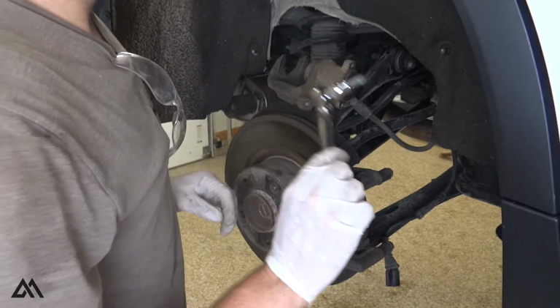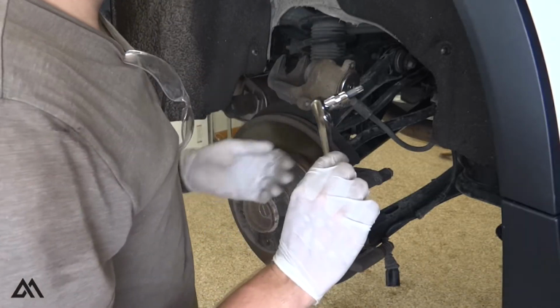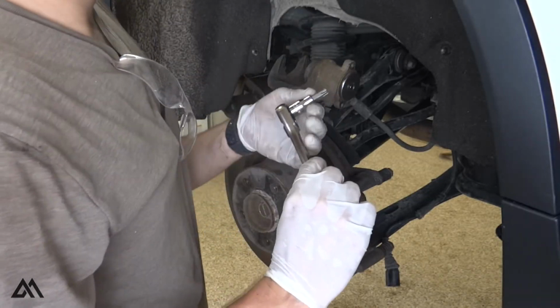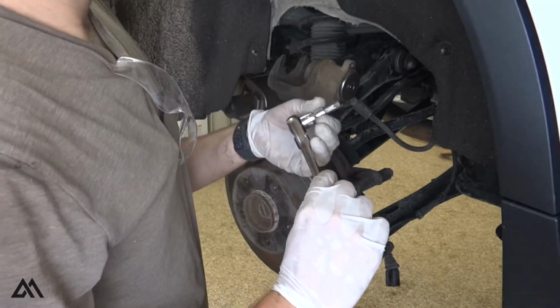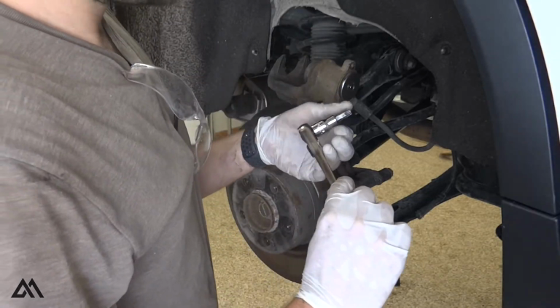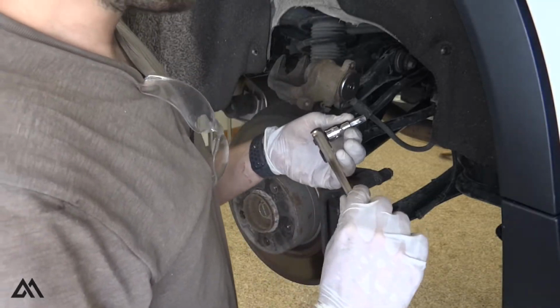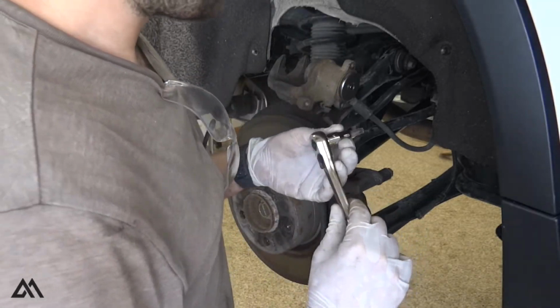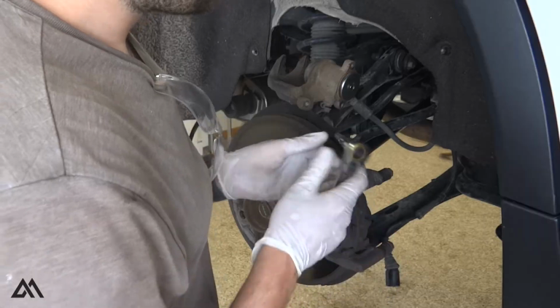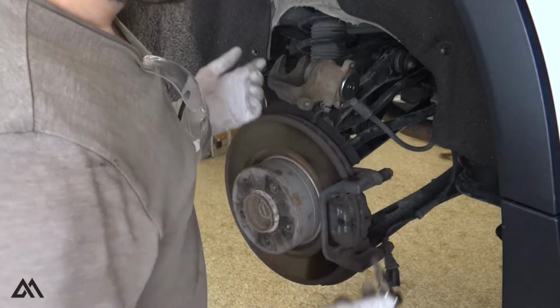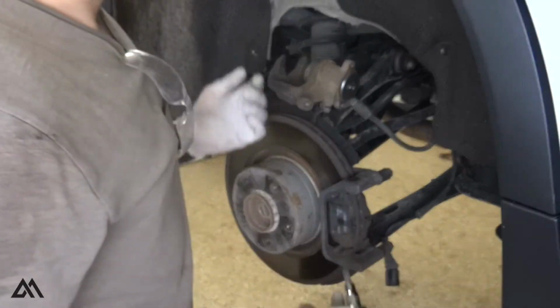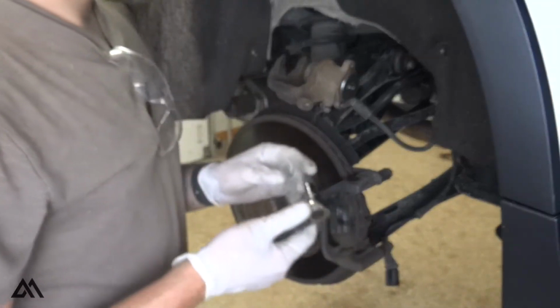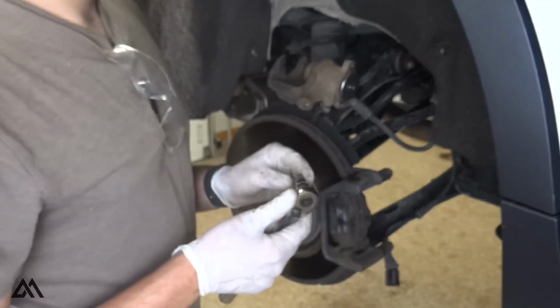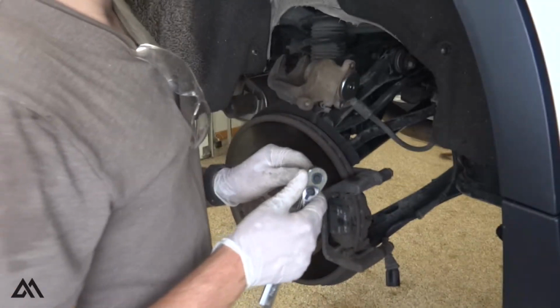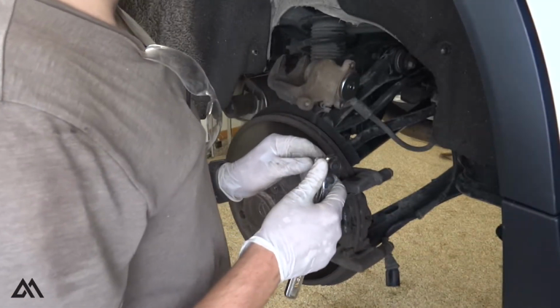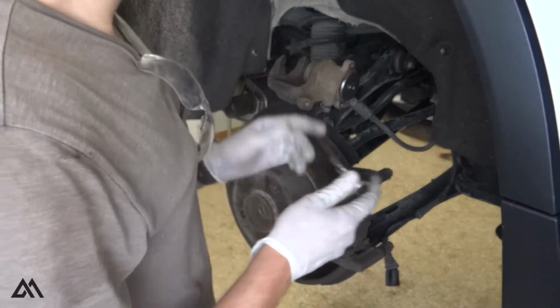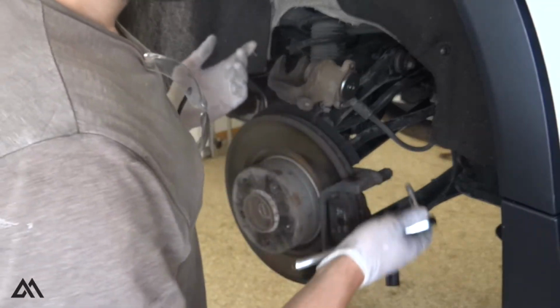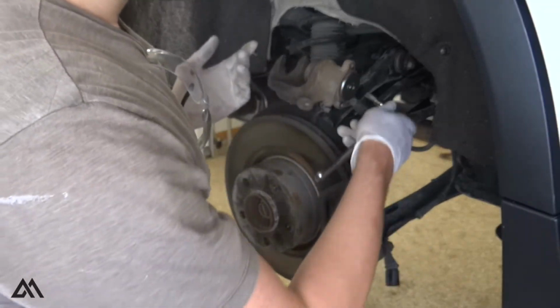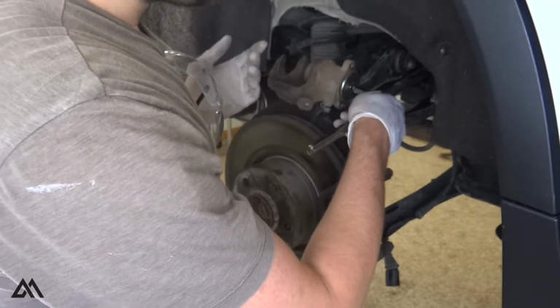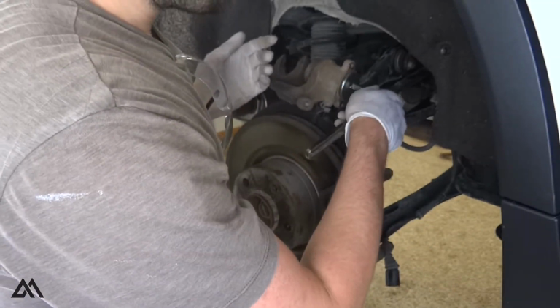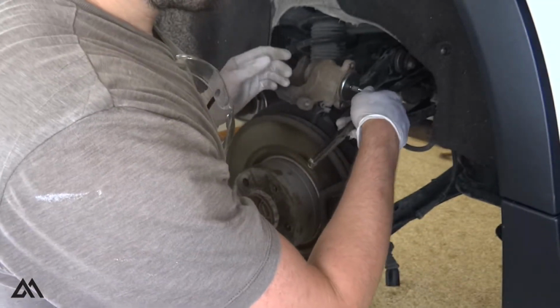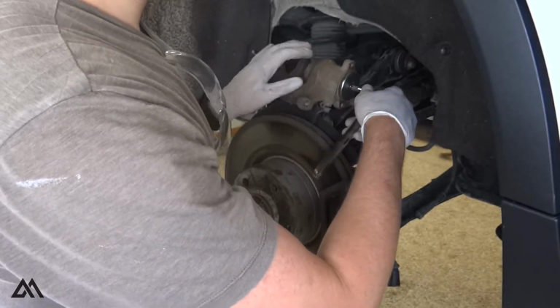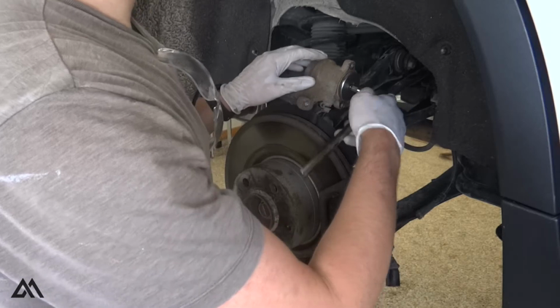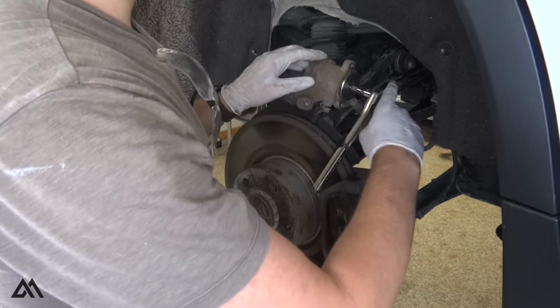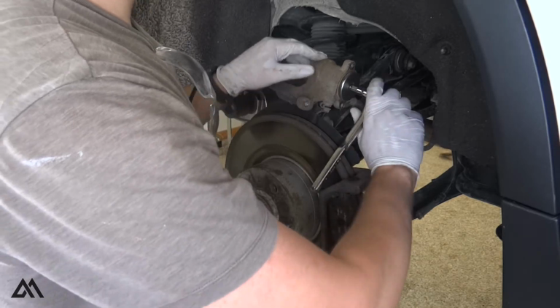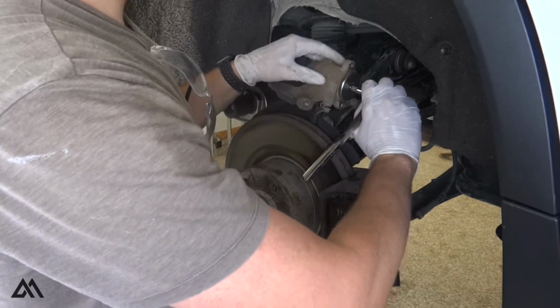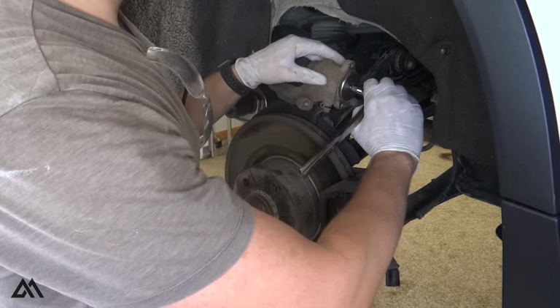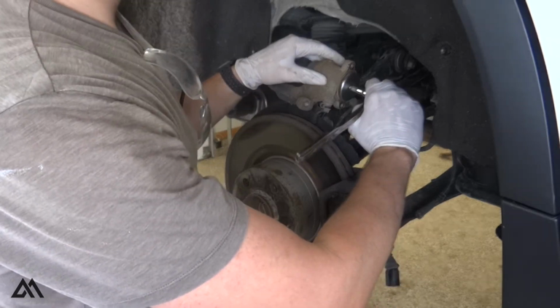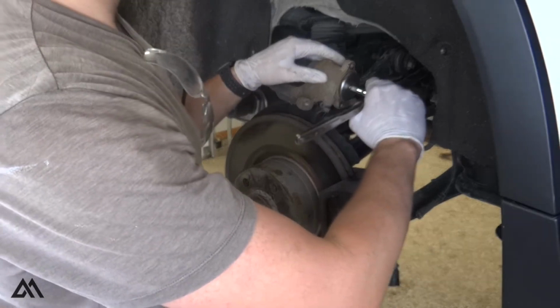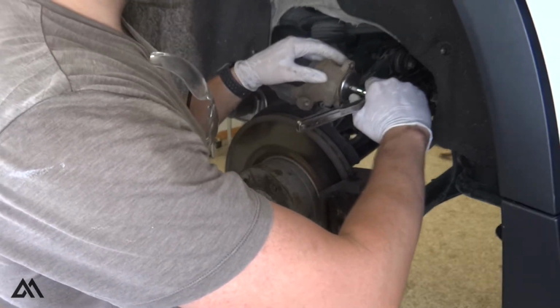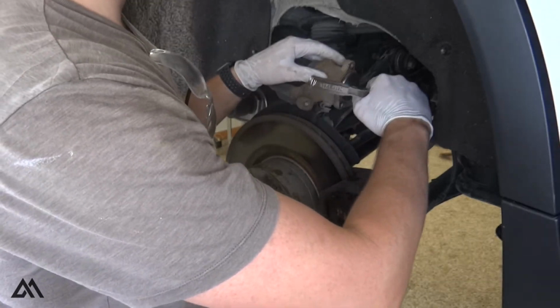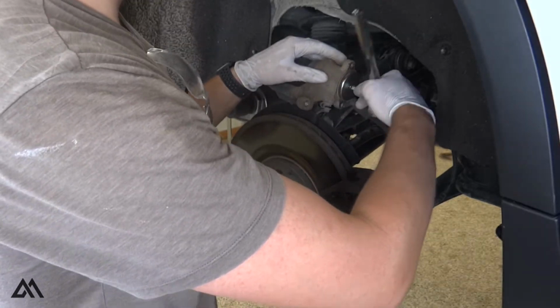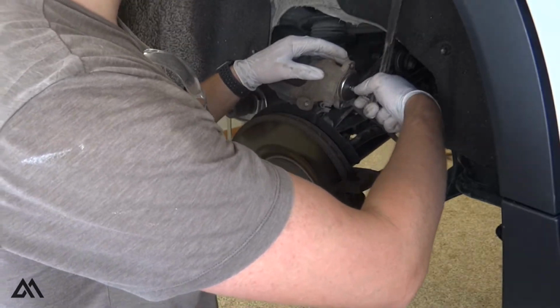To retract this pressure plate, we'll want to use a torx bit — this is a T45; I've seen other people use a T47. Put that in here and rotate it clockwise until it stops rotating.